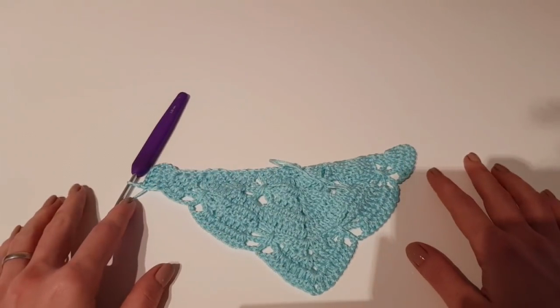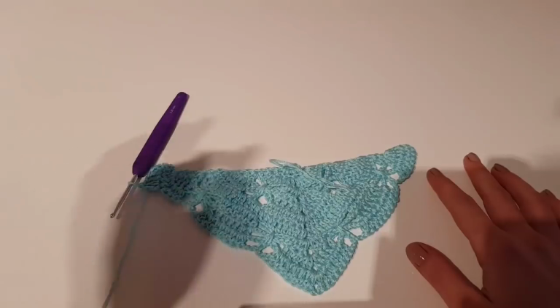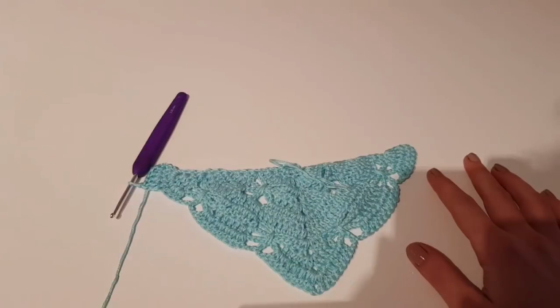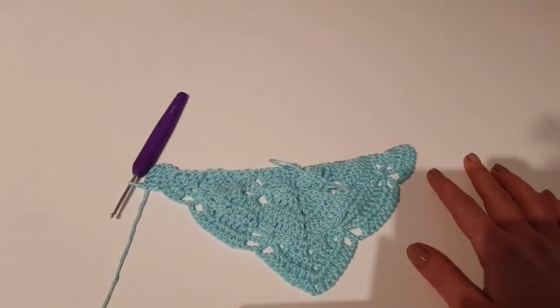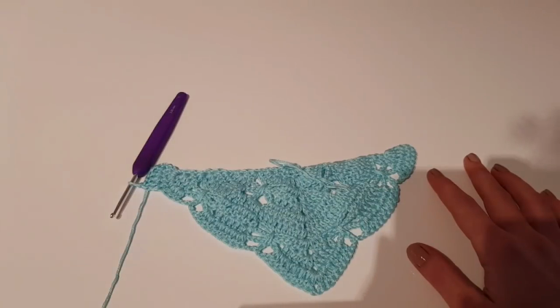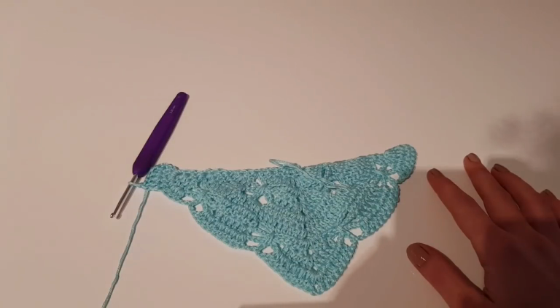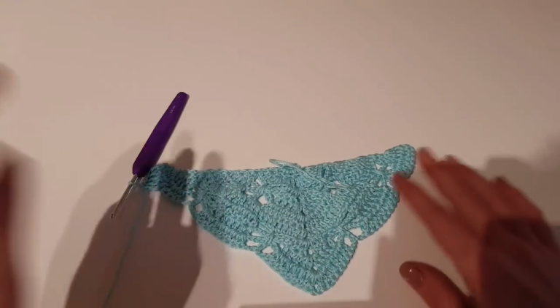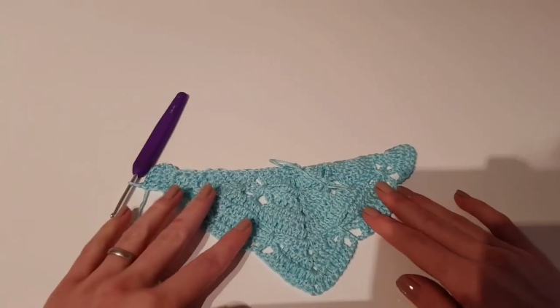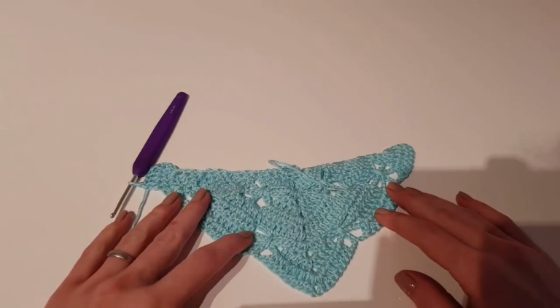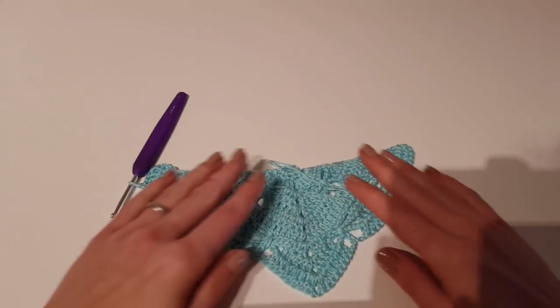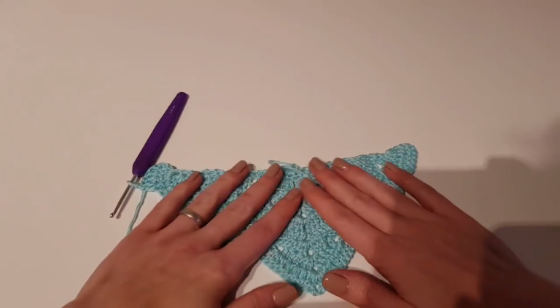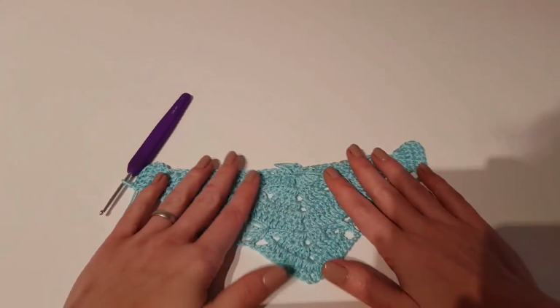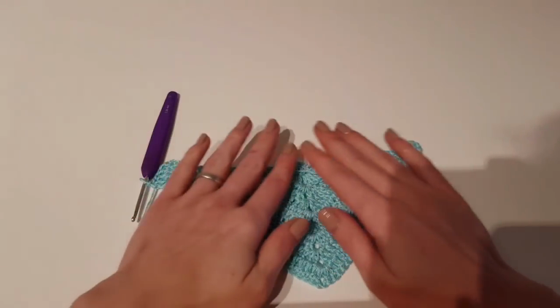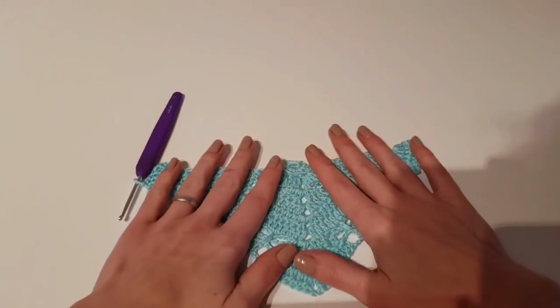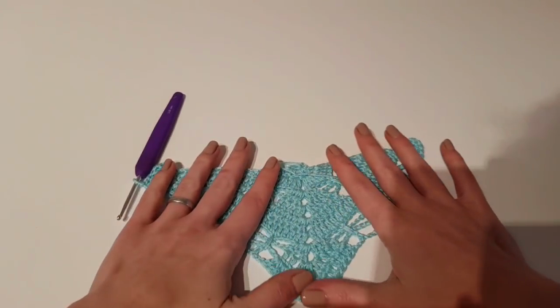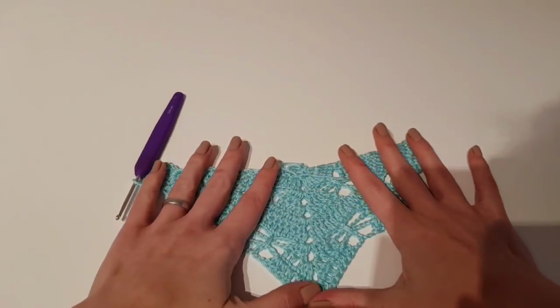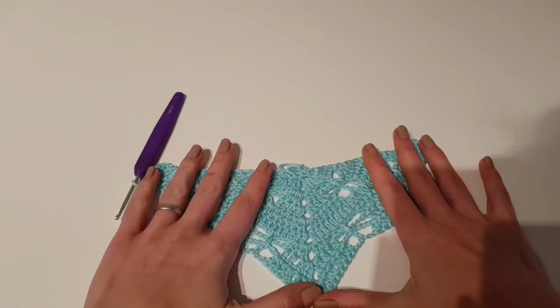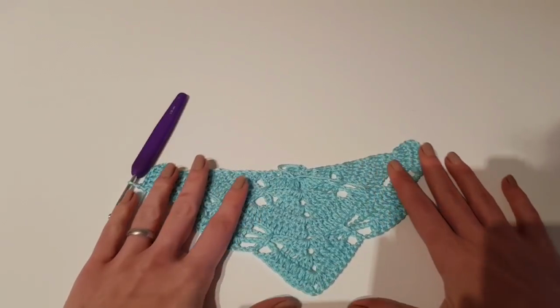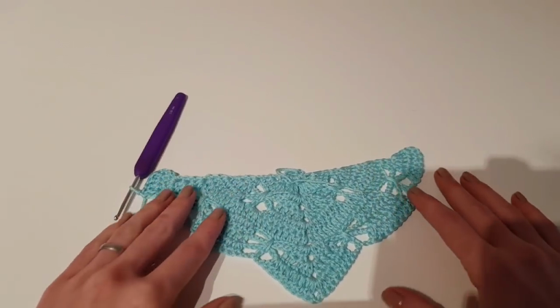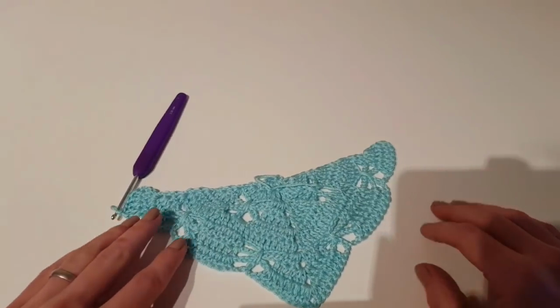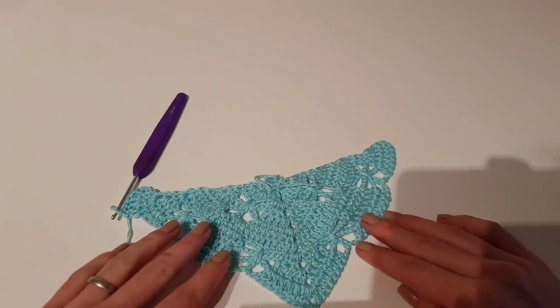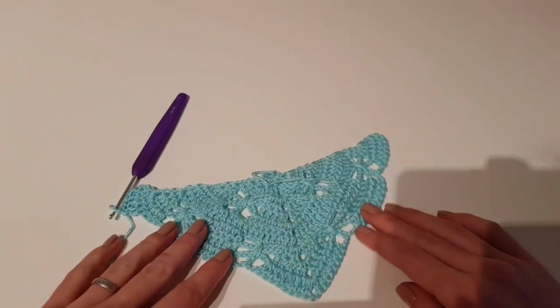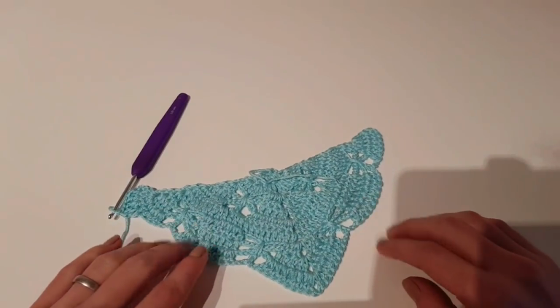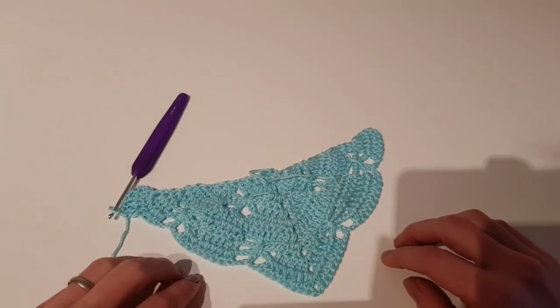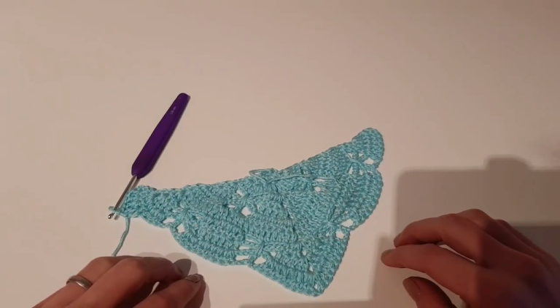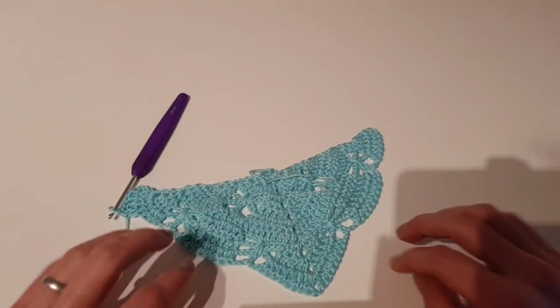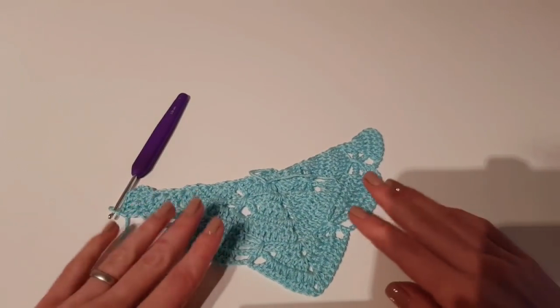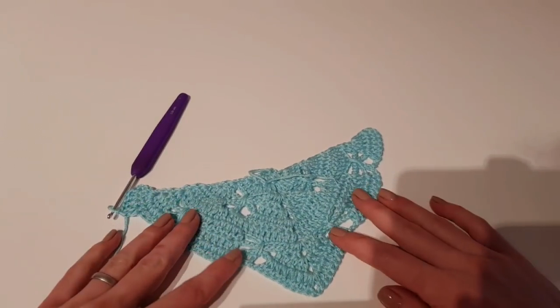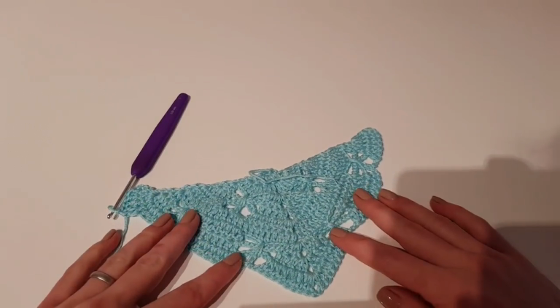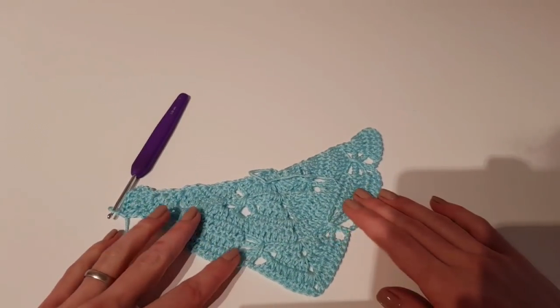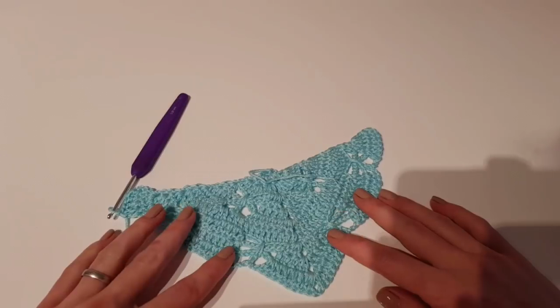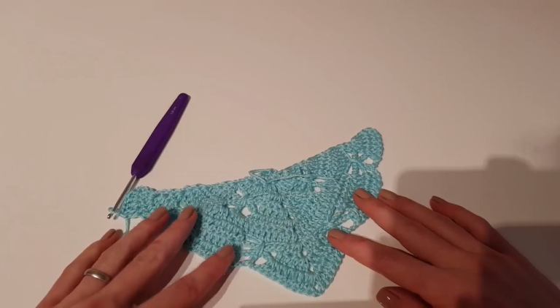You can add an edge — in the shawl from the picture I used a shell stitch. Hope you like it, and see you next time!